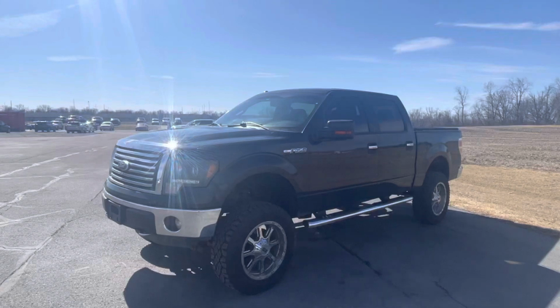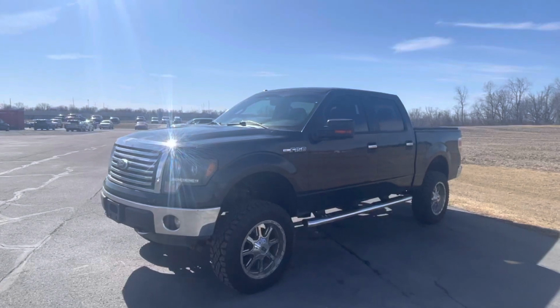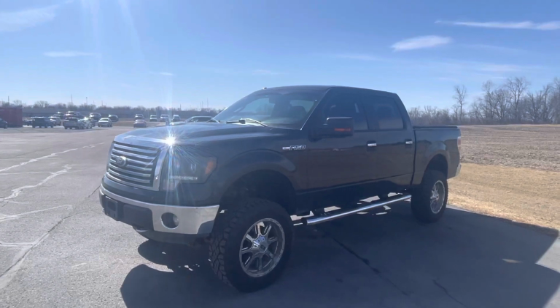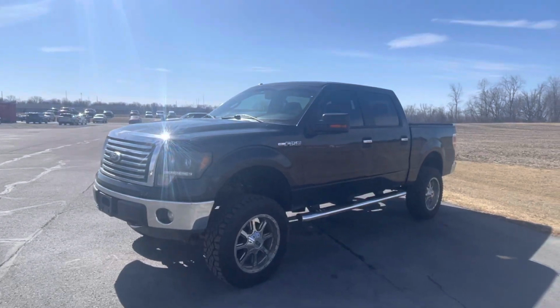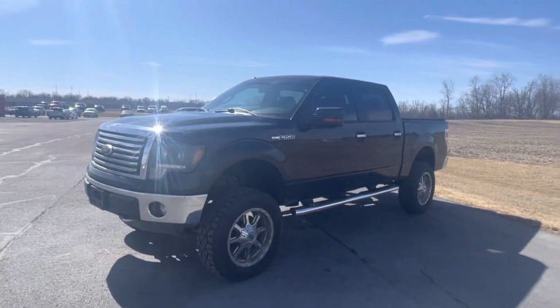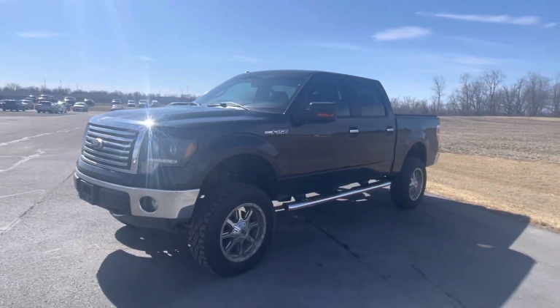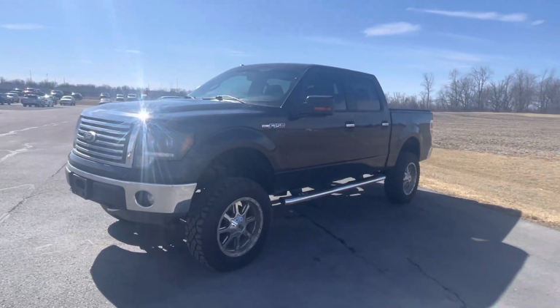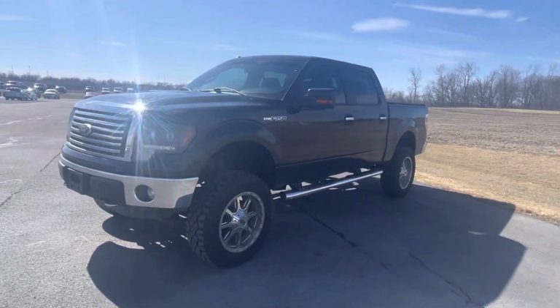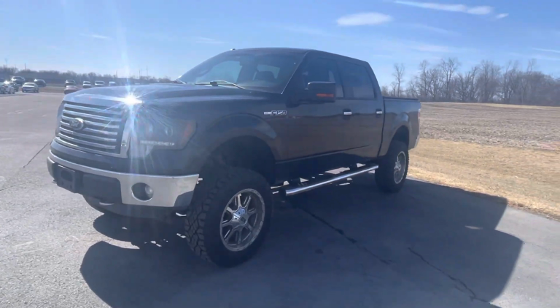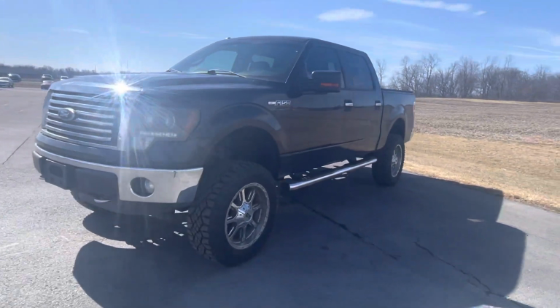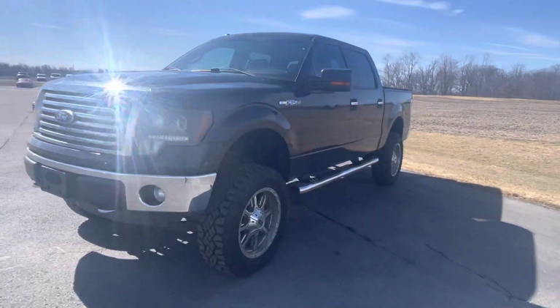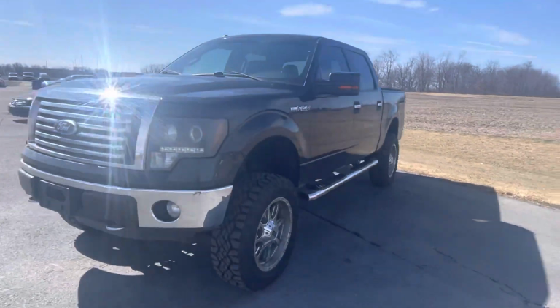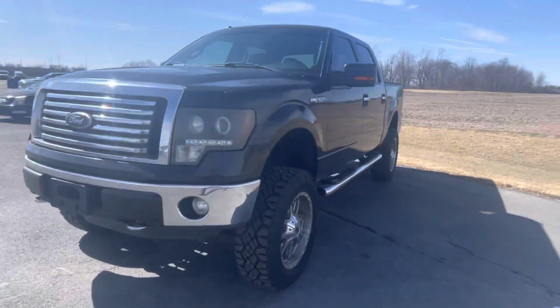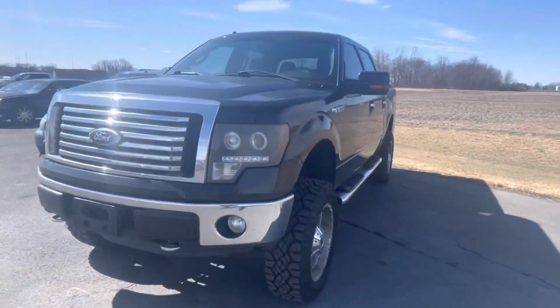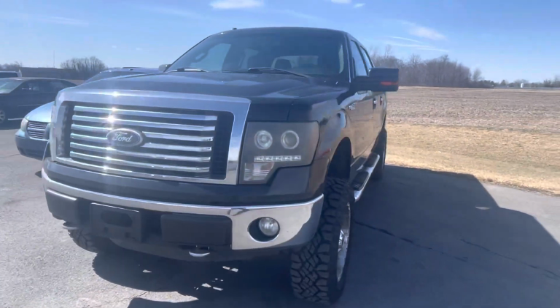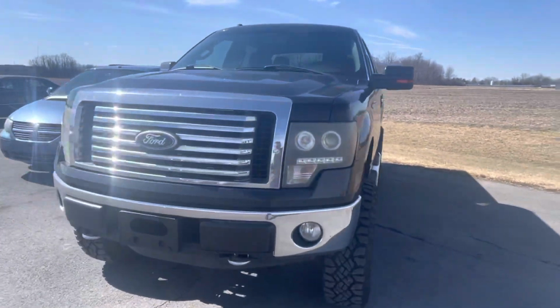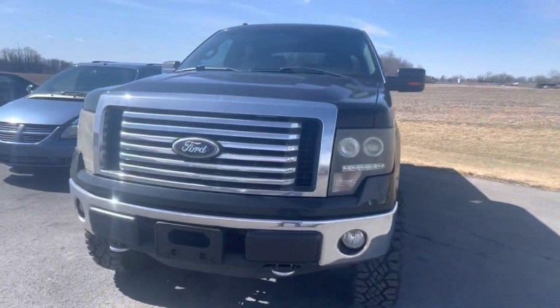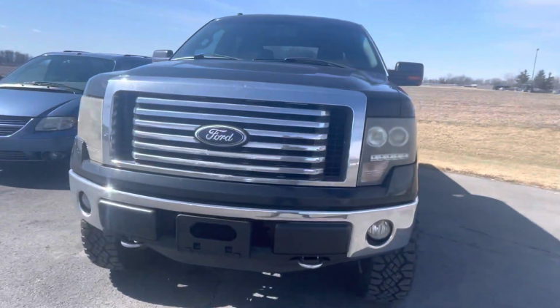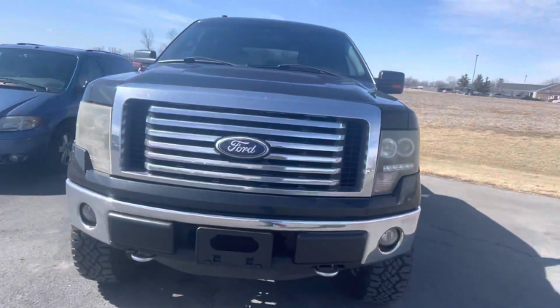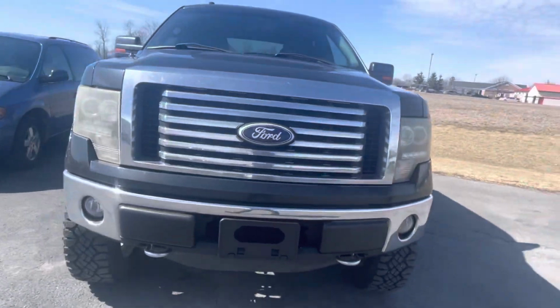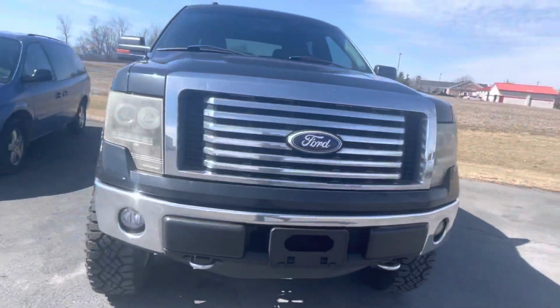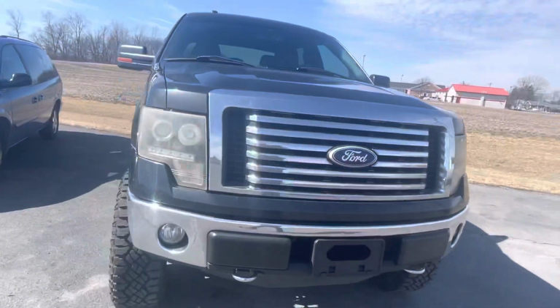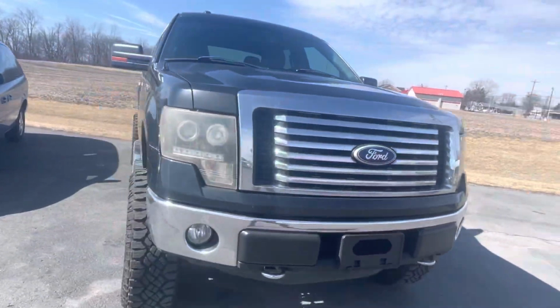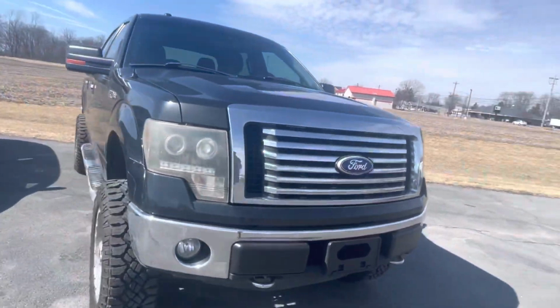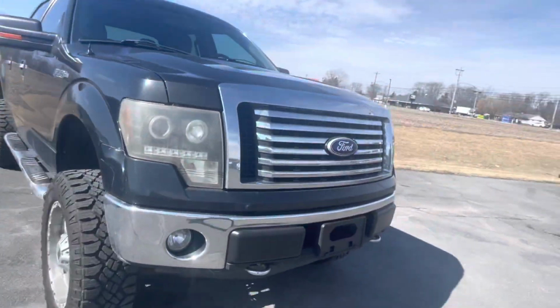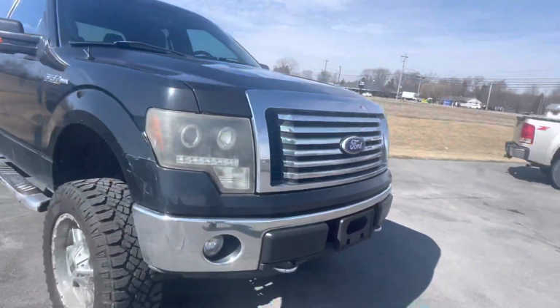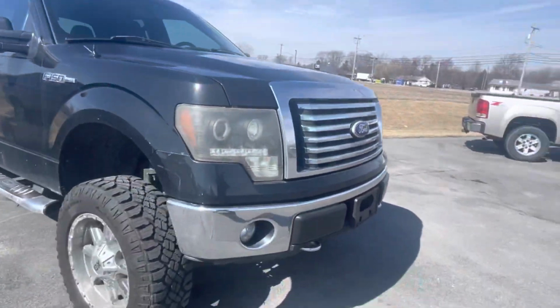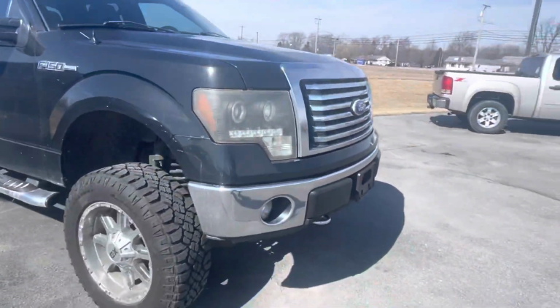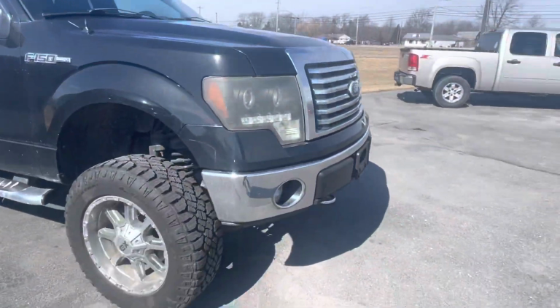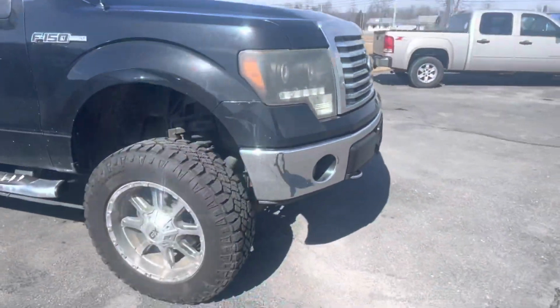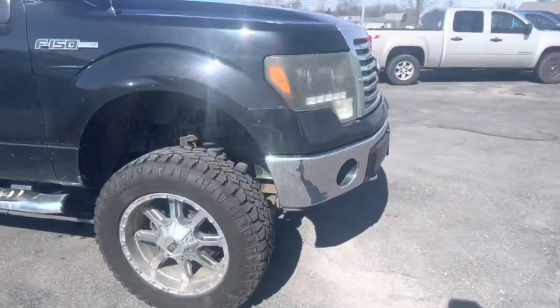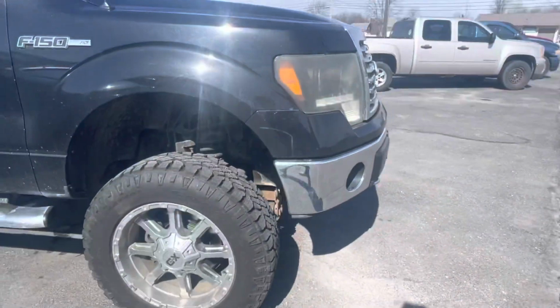Good afternoon, Harry Tanner here with Daryl Shurkey Ford showing you a video of our 2011 Ford F-150. It is sold completely as is, as she sits.